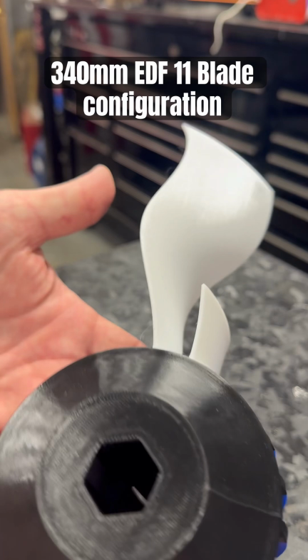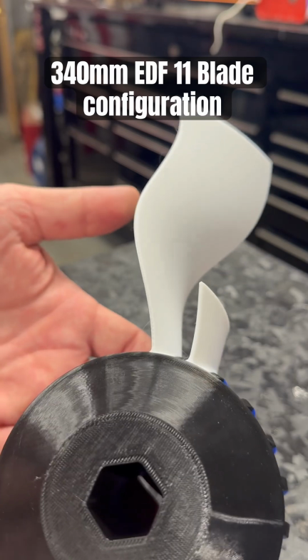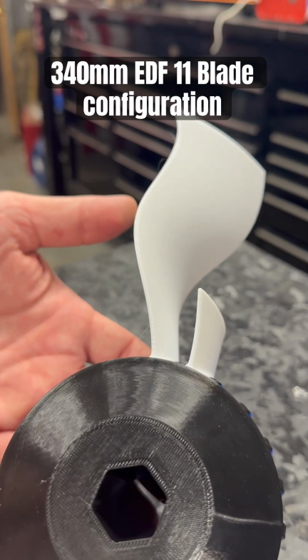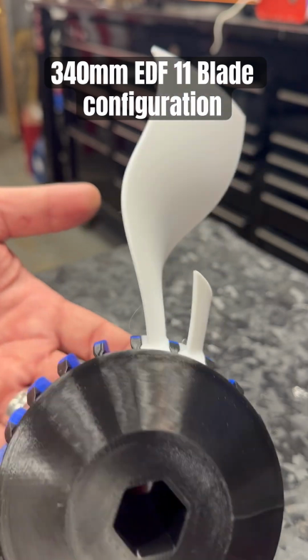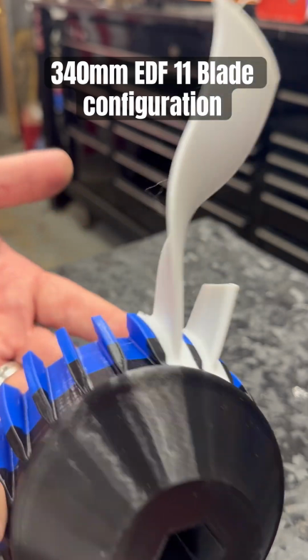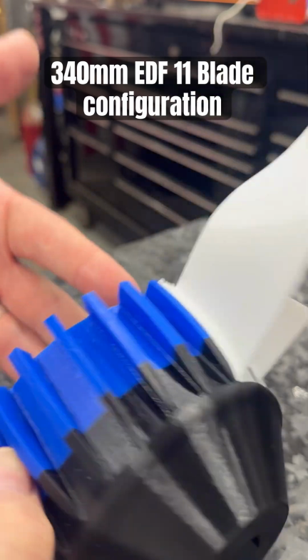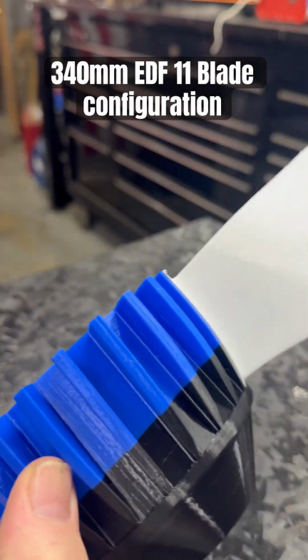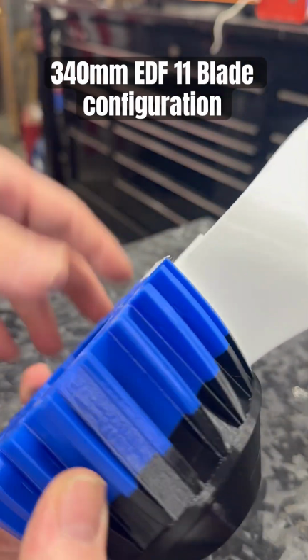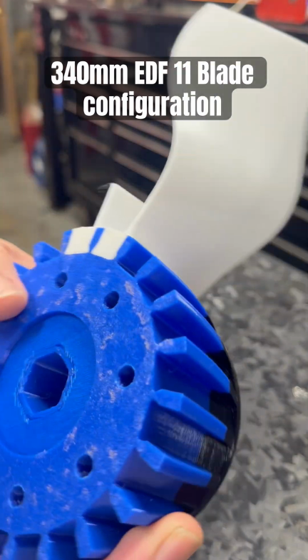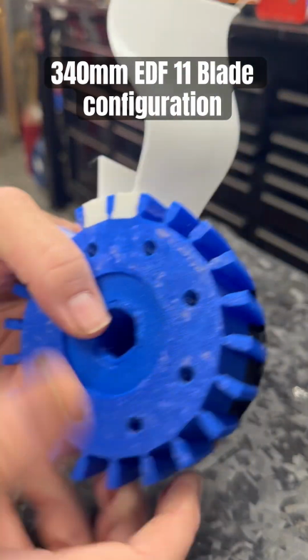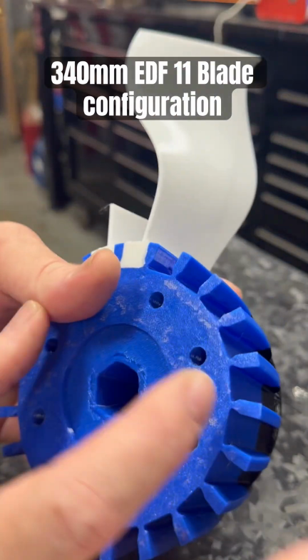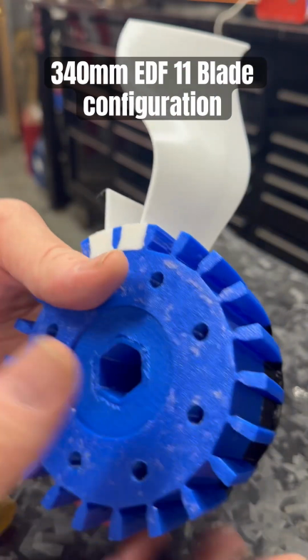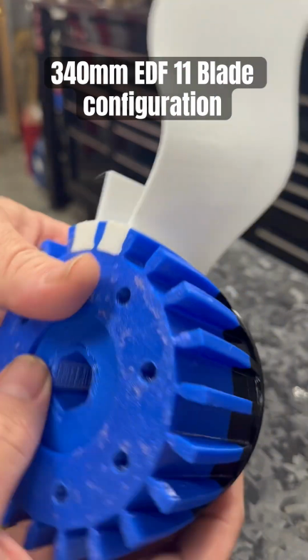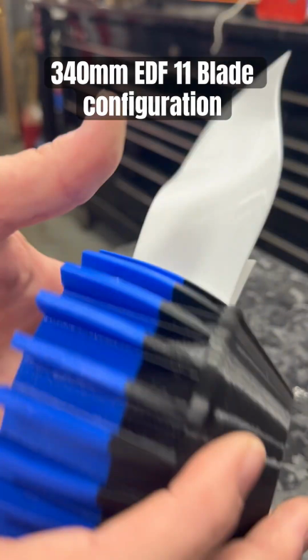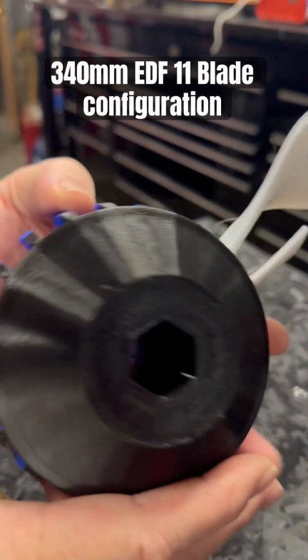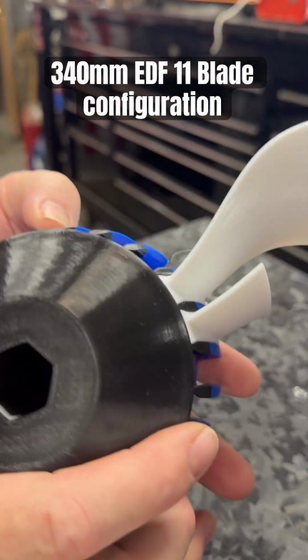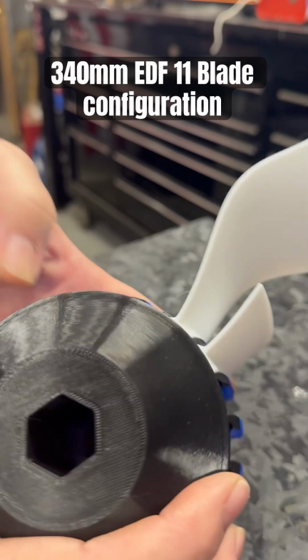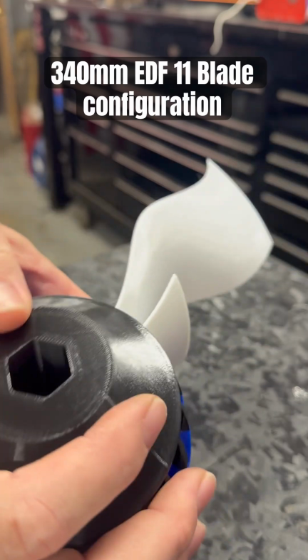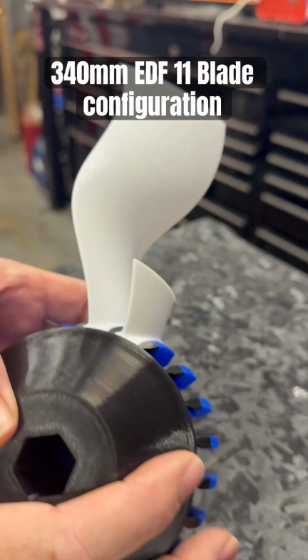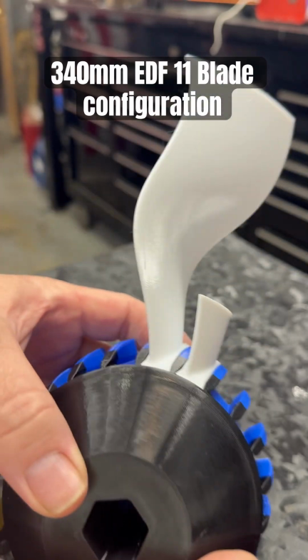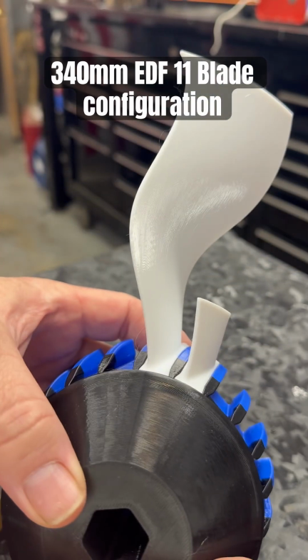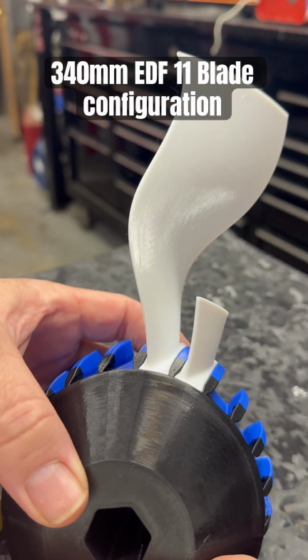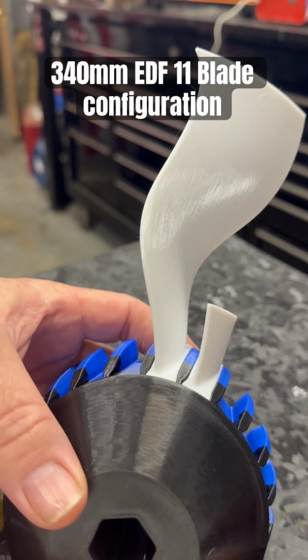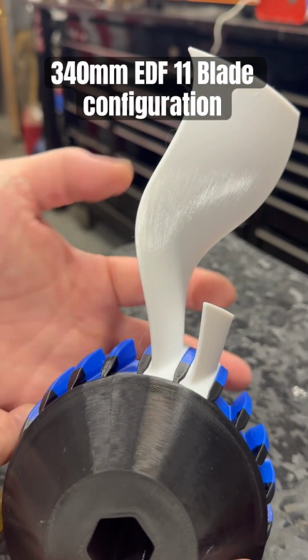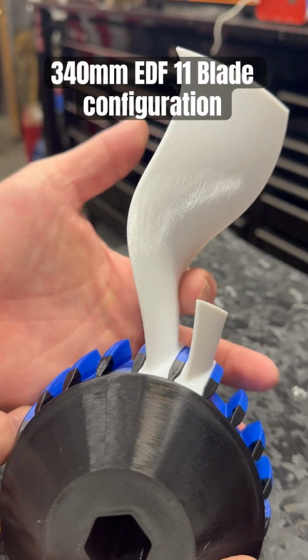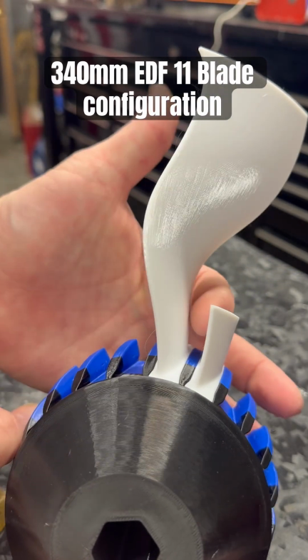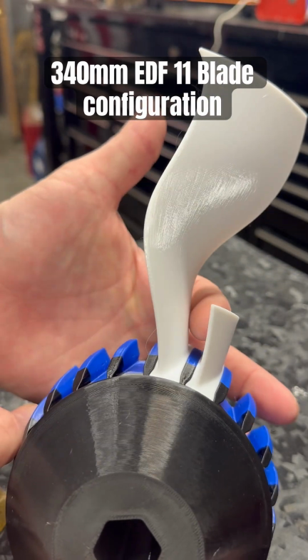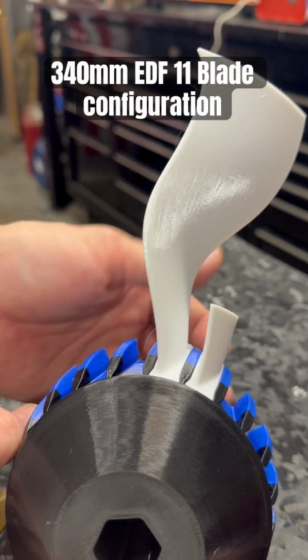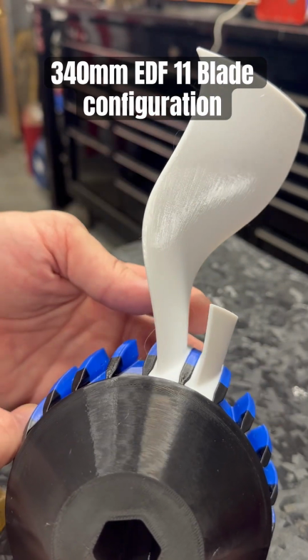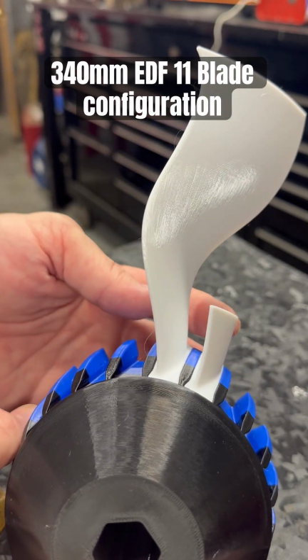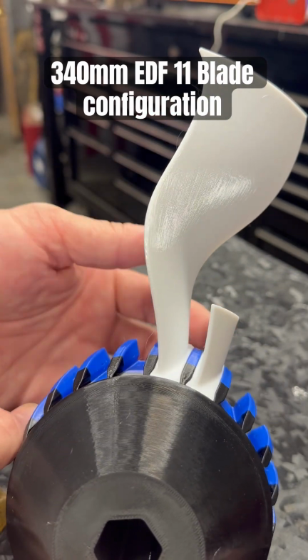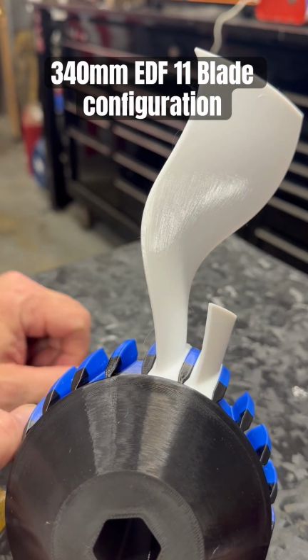And then, you know, hook a motor up to it, put a shaft on it, and then spin her up. So we'll have our engine cooler.